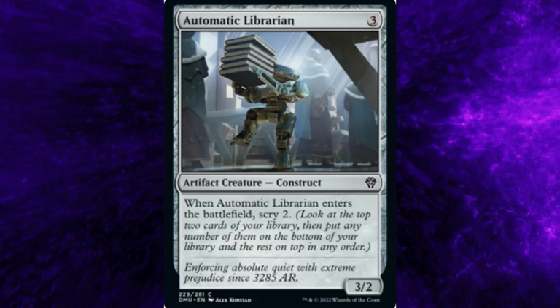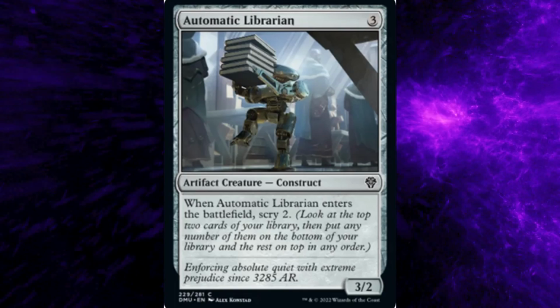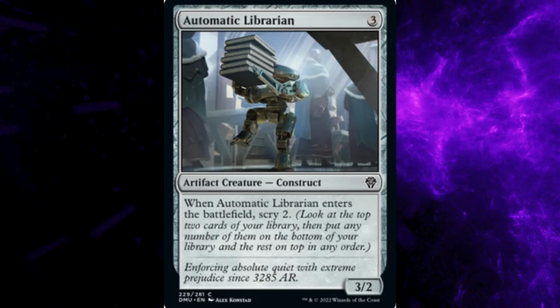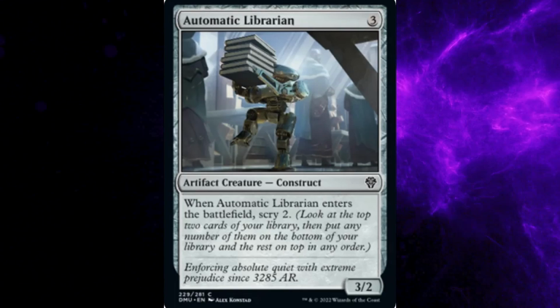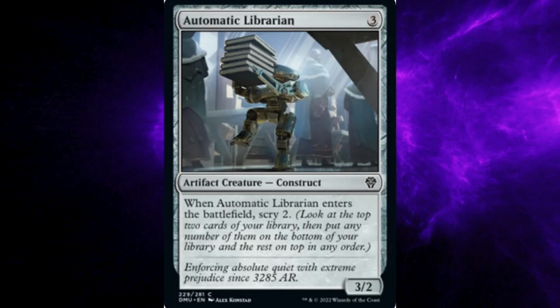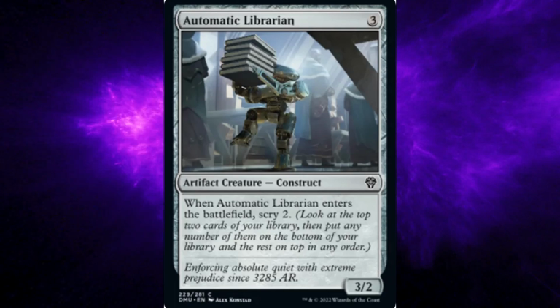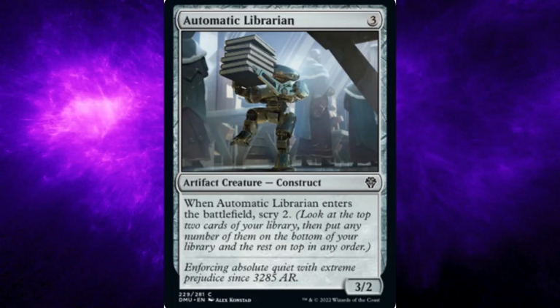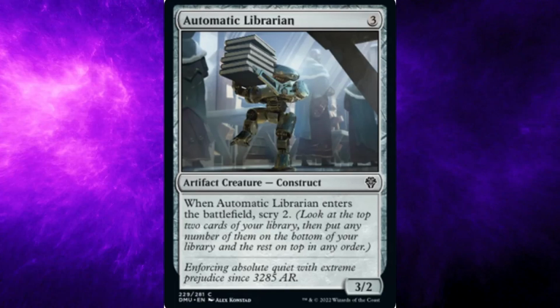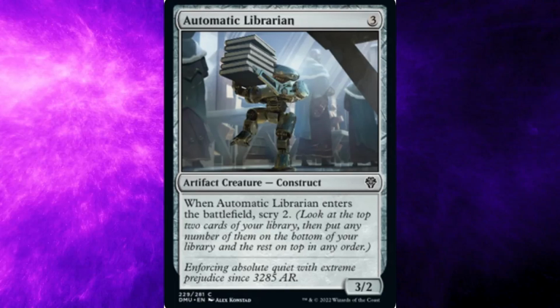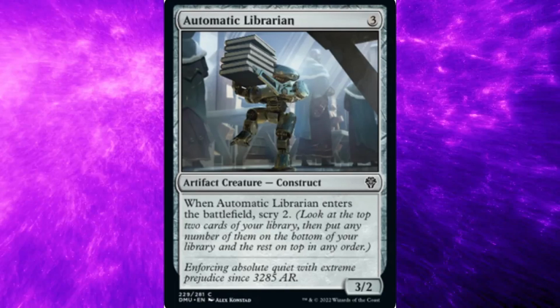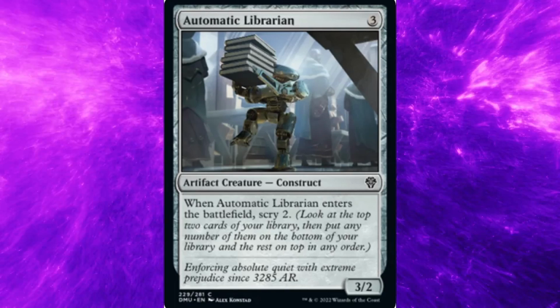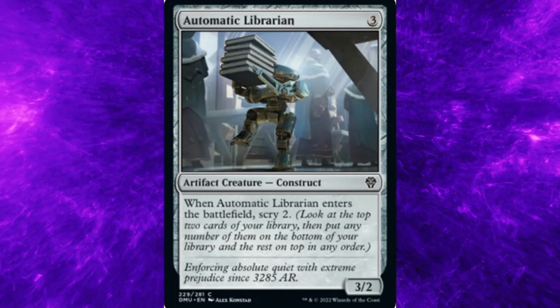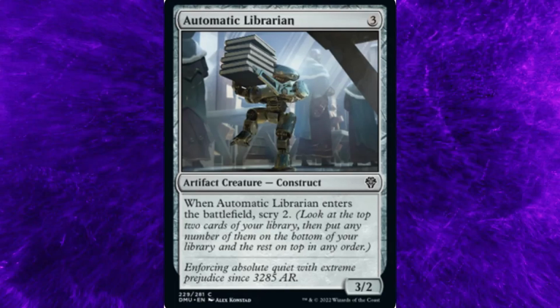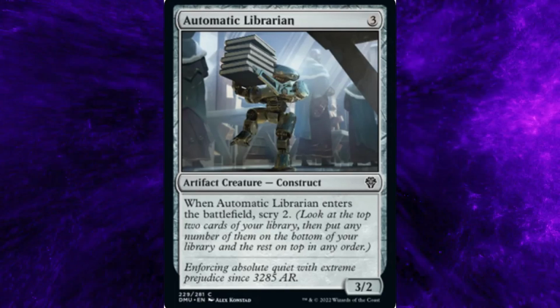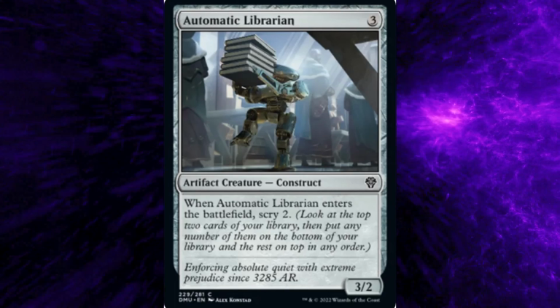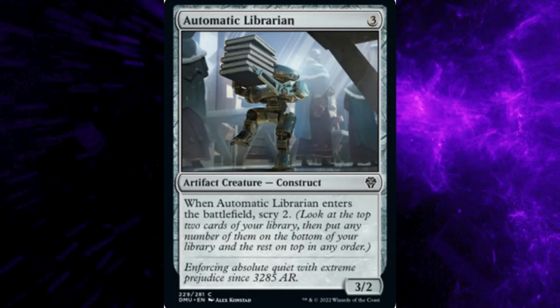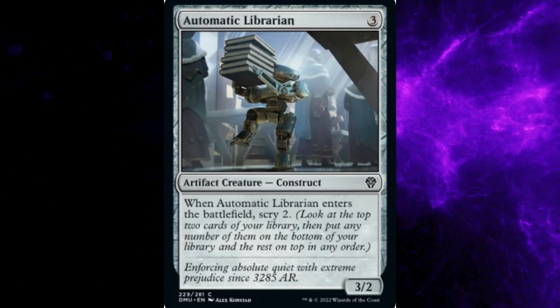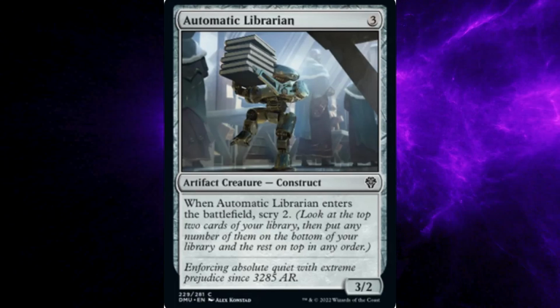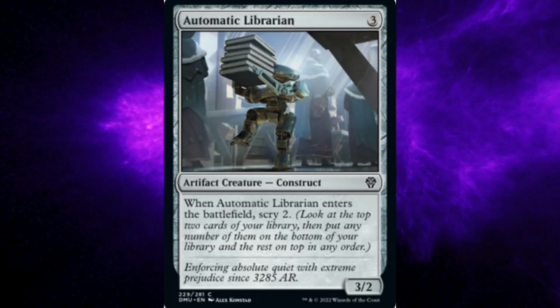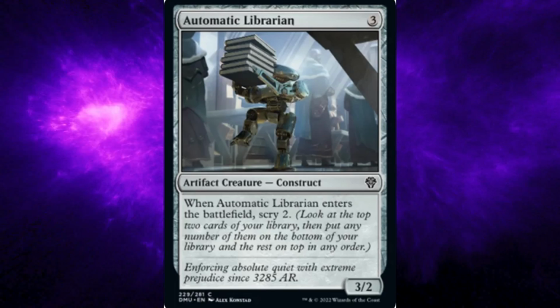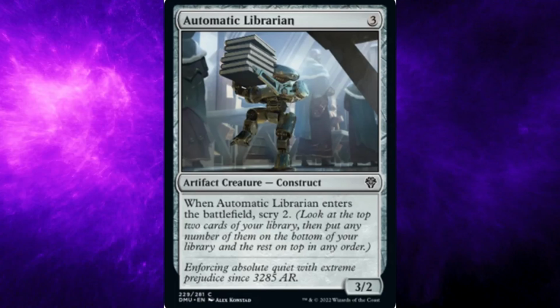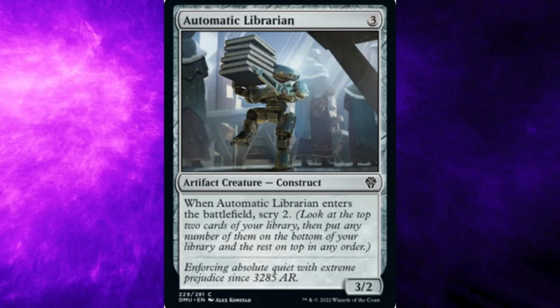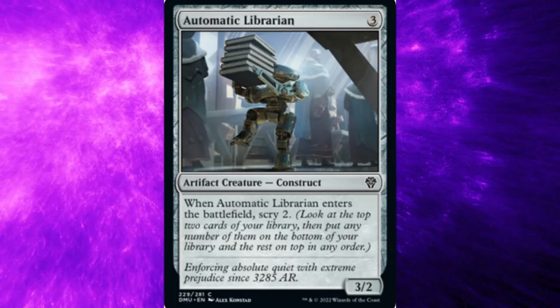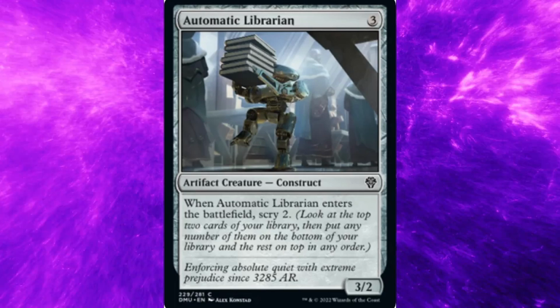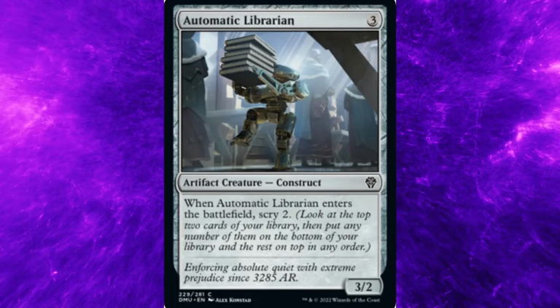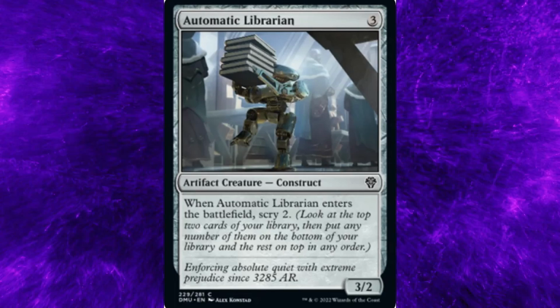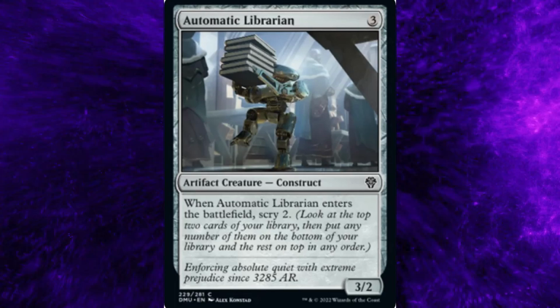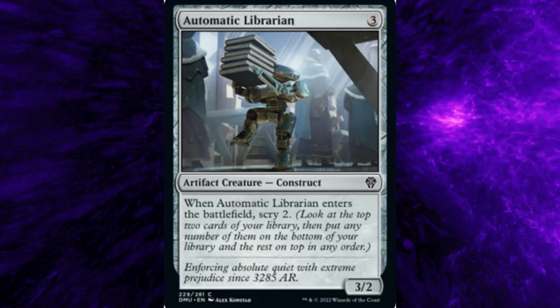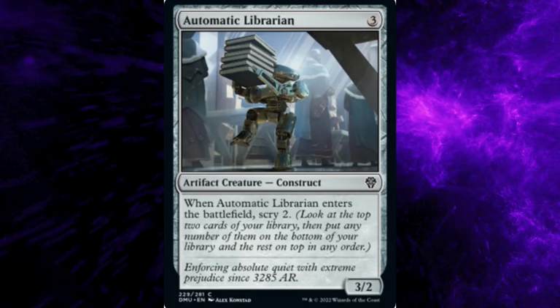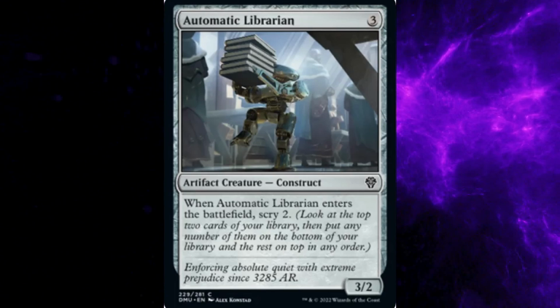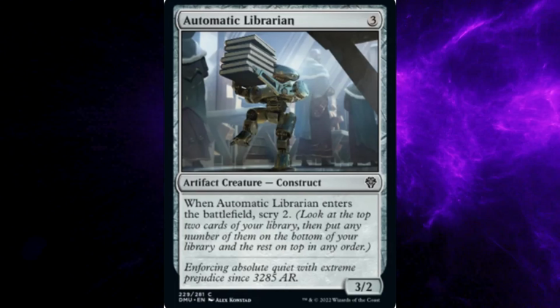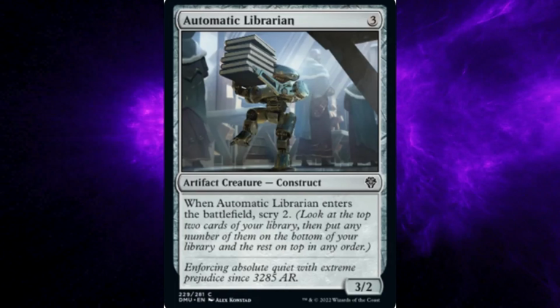Look at the top two cards of your library, then put any number of them on the bottom of your library, and the rest on top in any order. Flavor text: Enforcing absolute quiet with extreme prejudice since 2285 AR. Three power, two toughness.